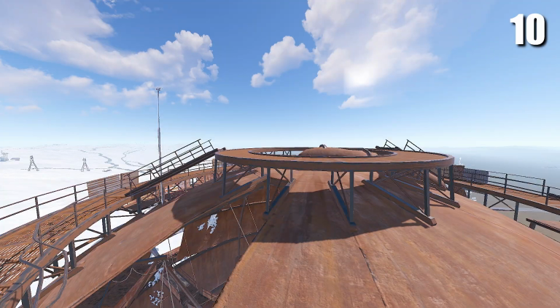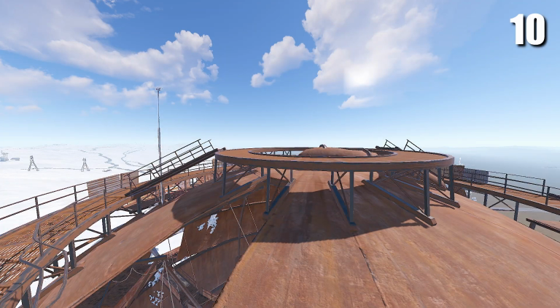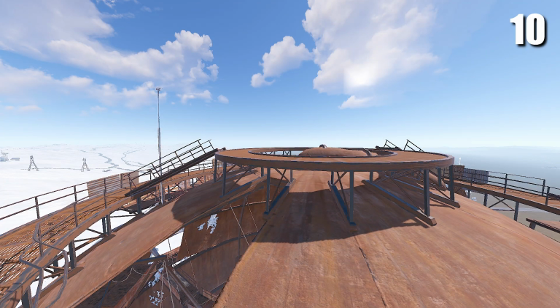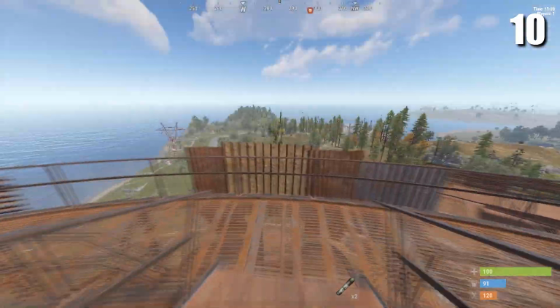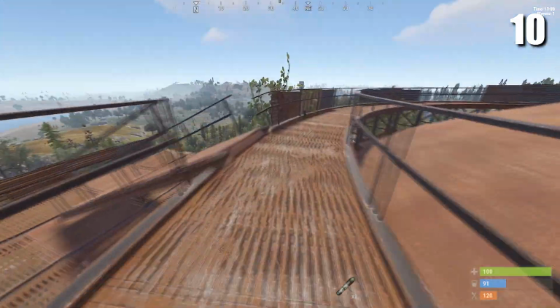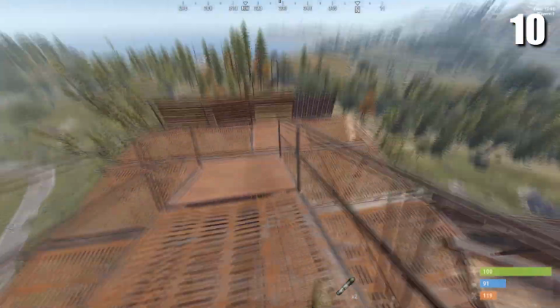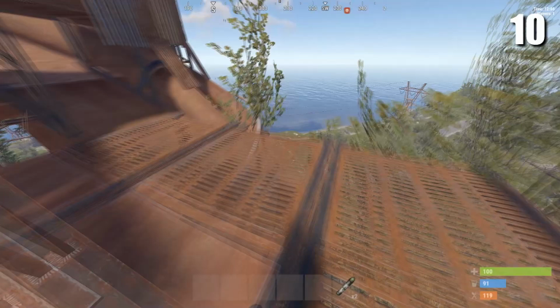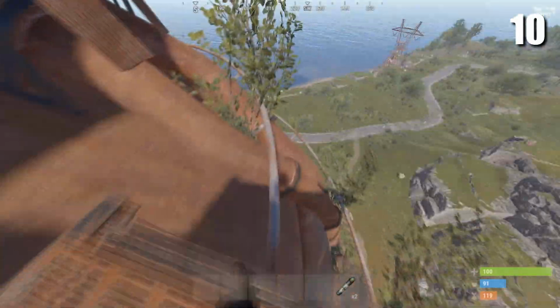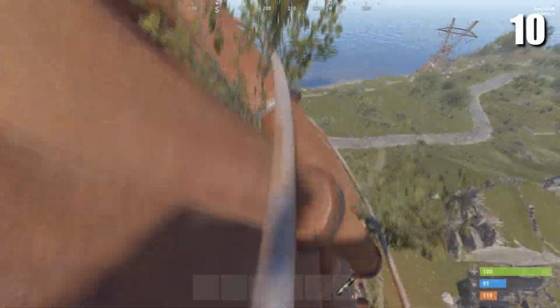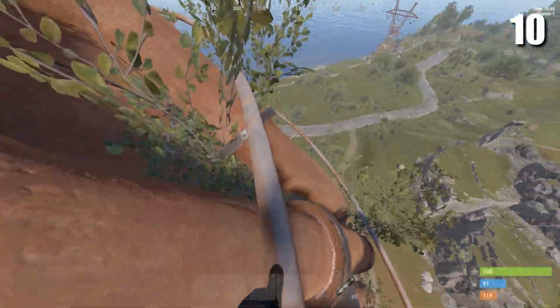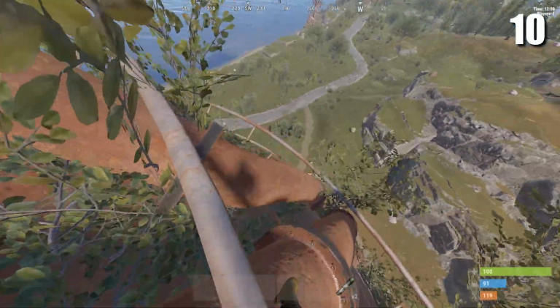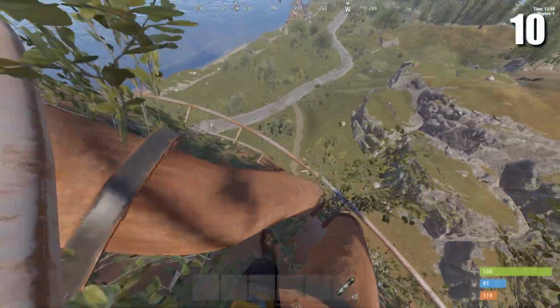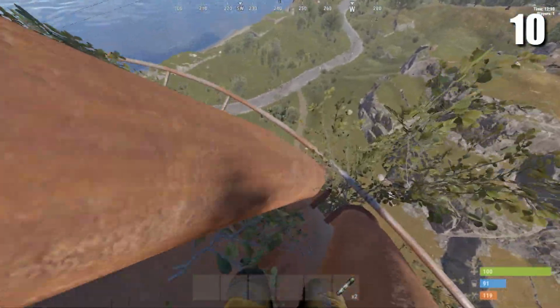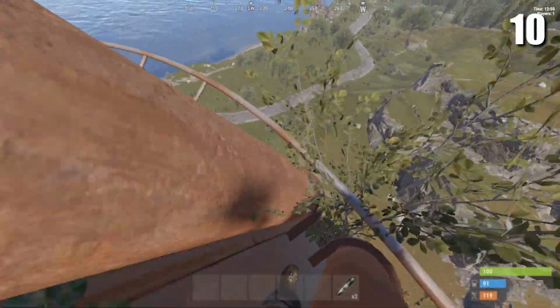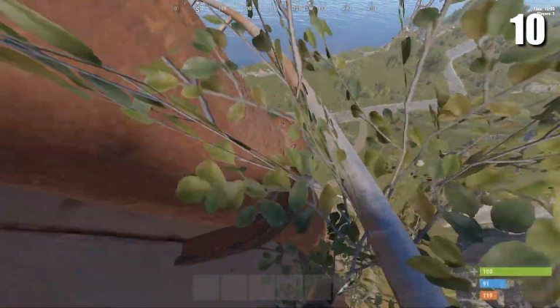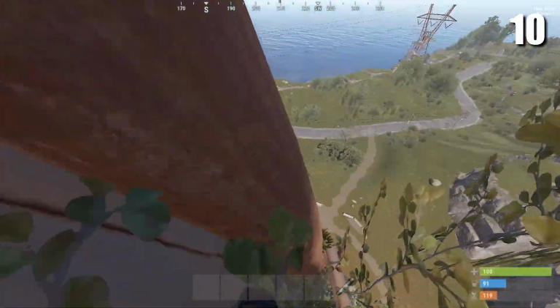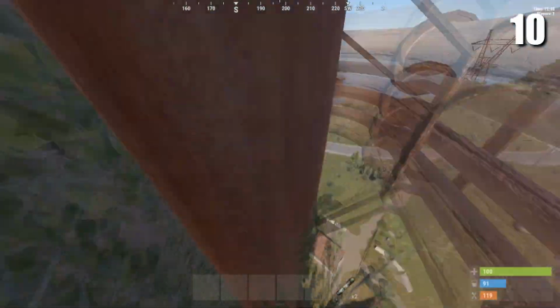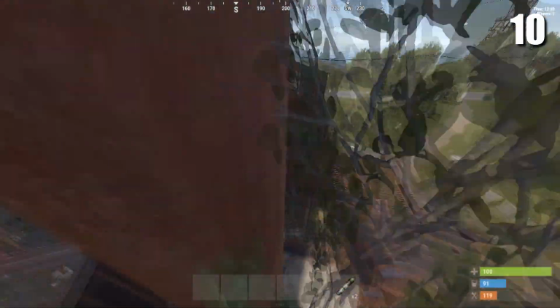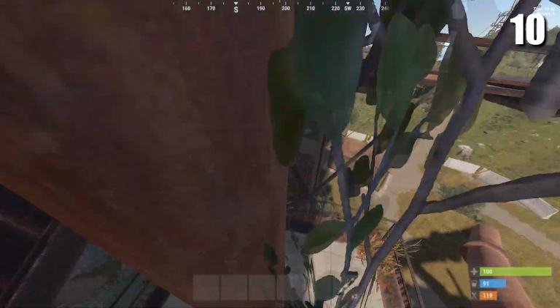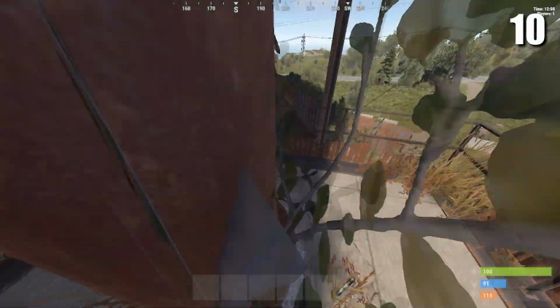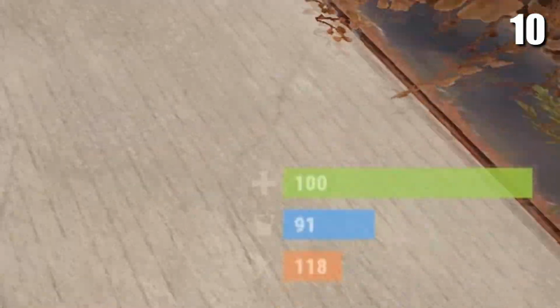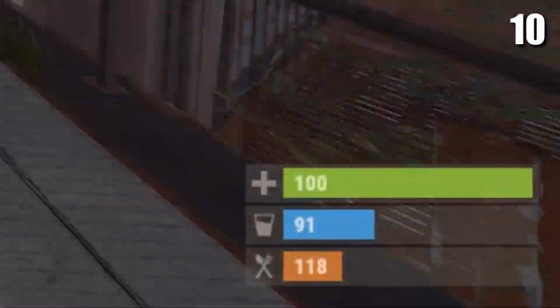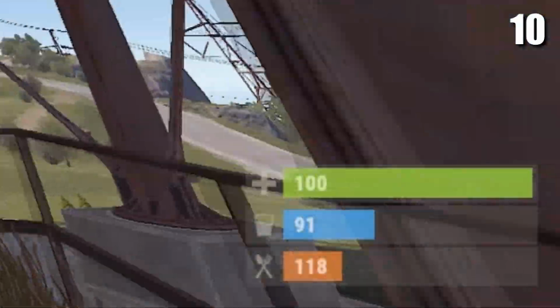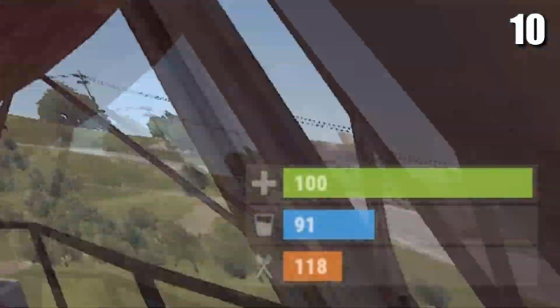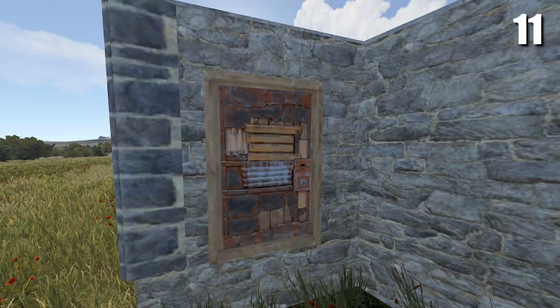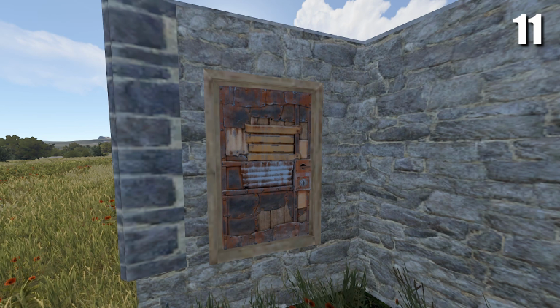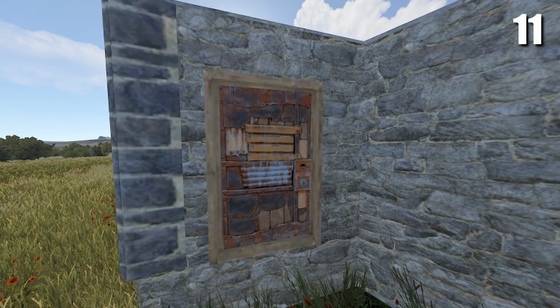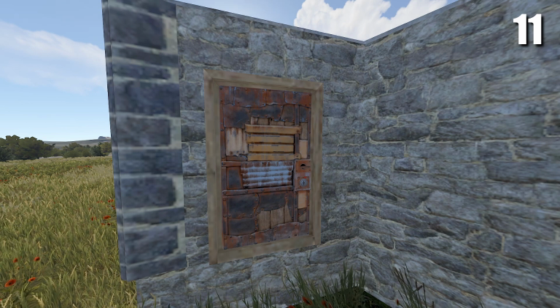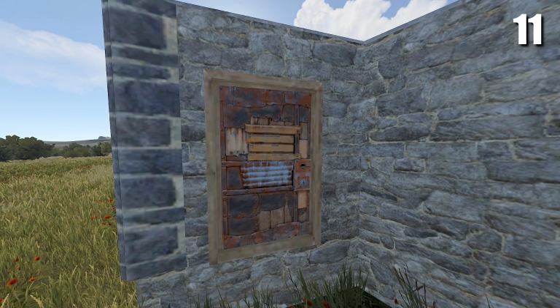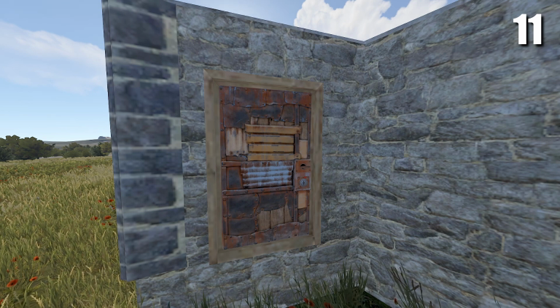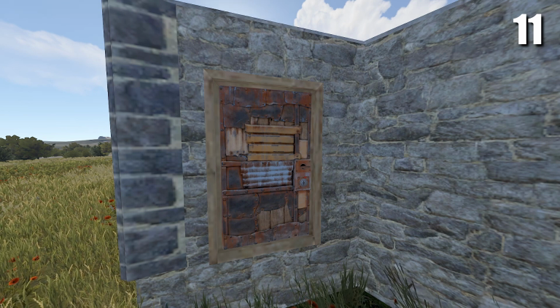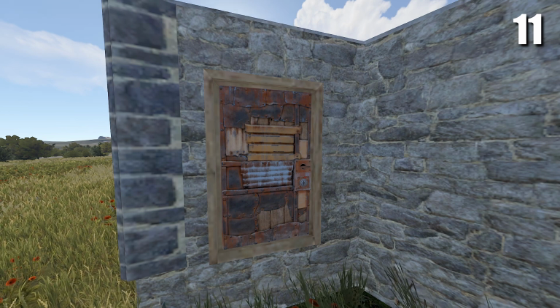If you're ever at the top of dome and you want to get down quickly, all you have to do is find this pipe and slide down in between it, and as you can see, you won't take any damage.